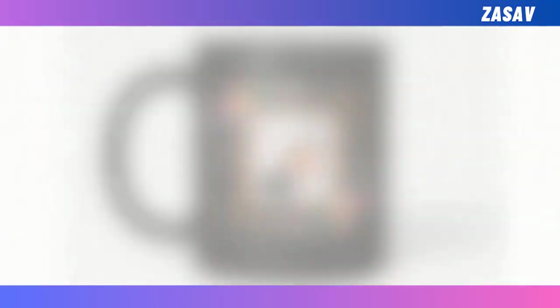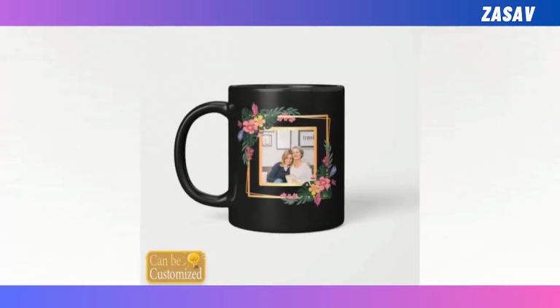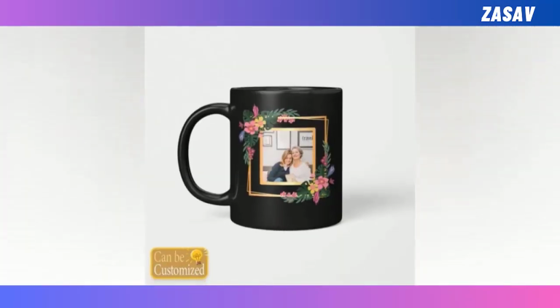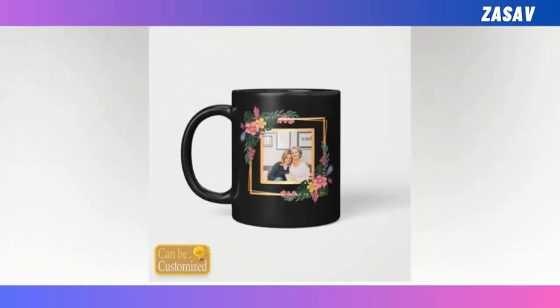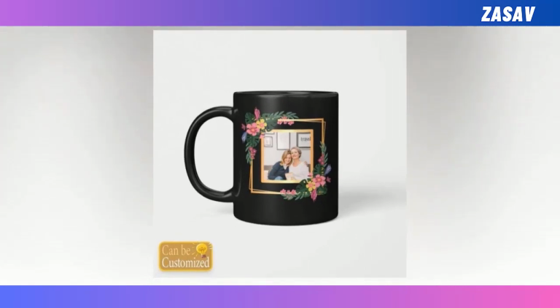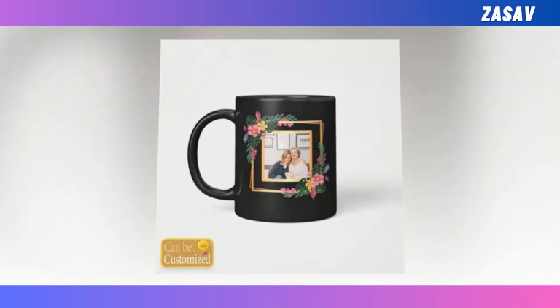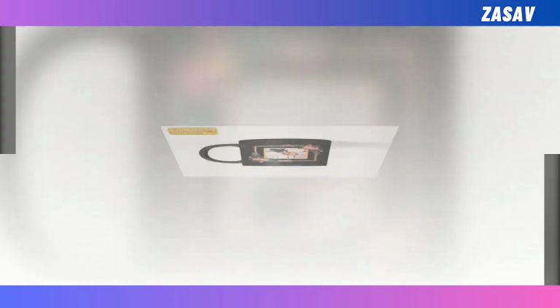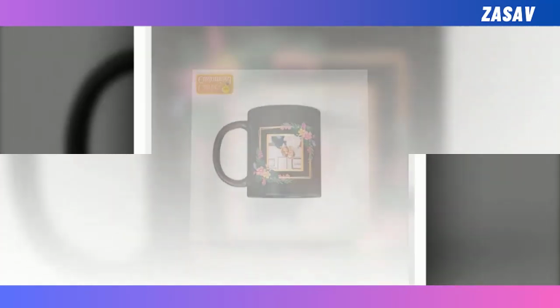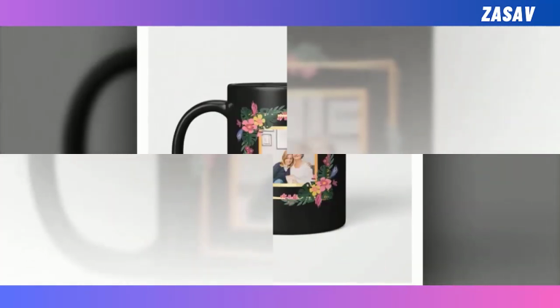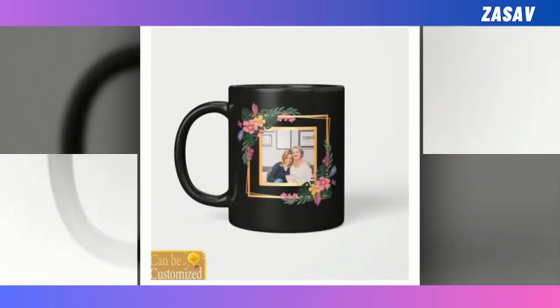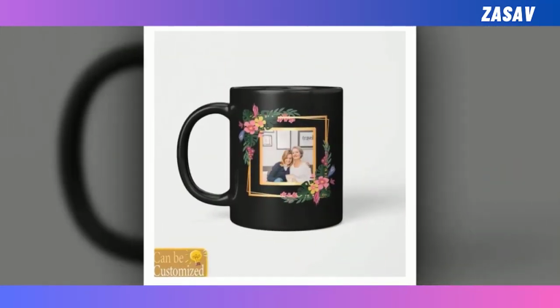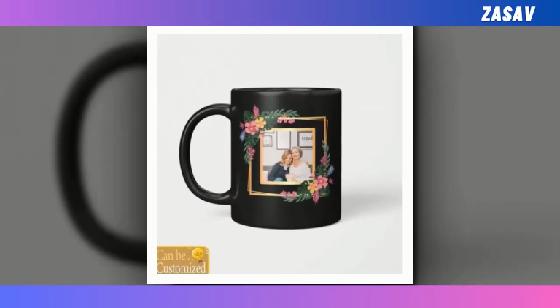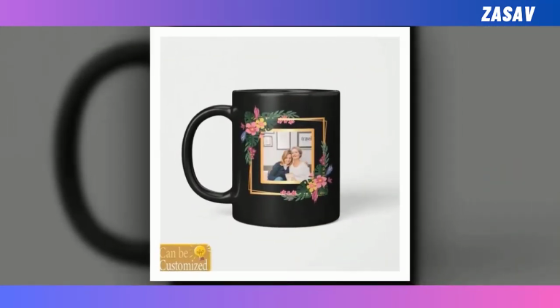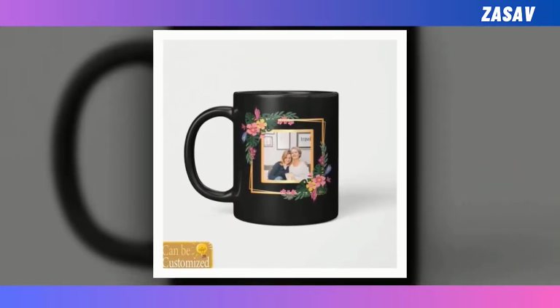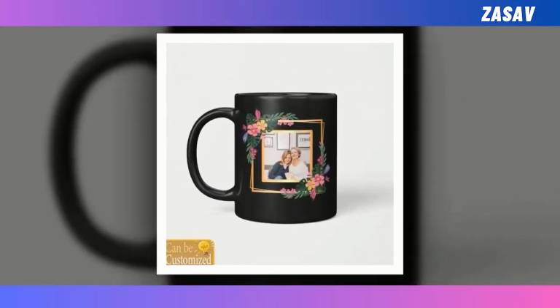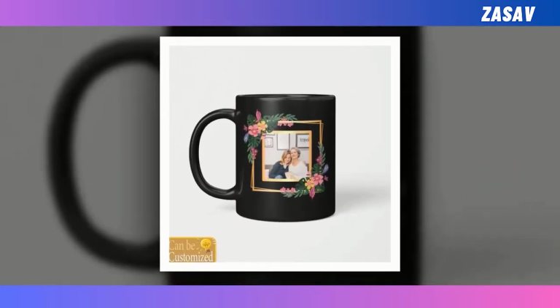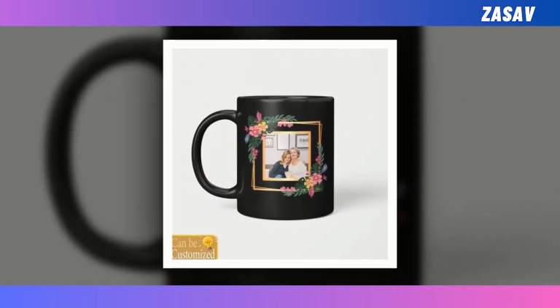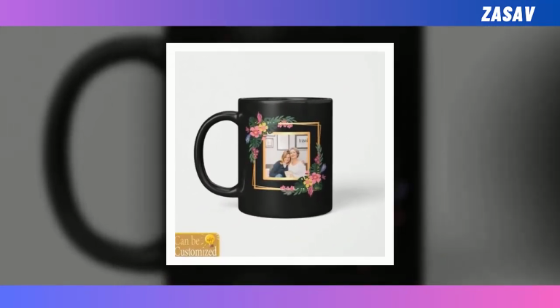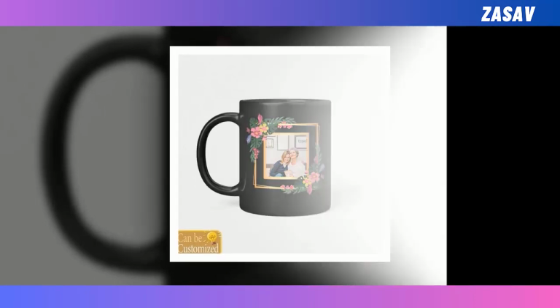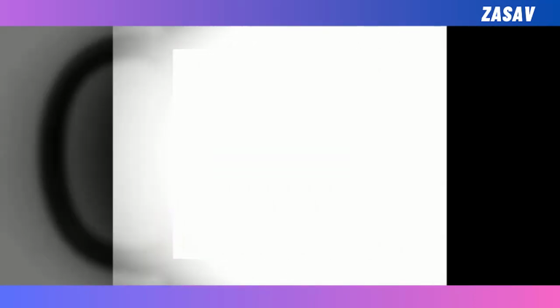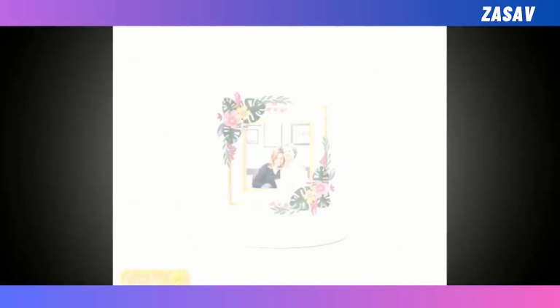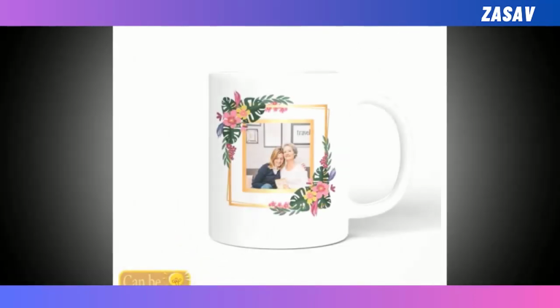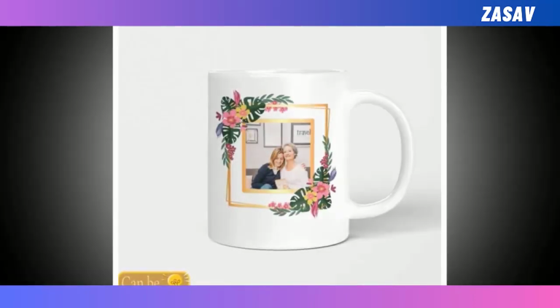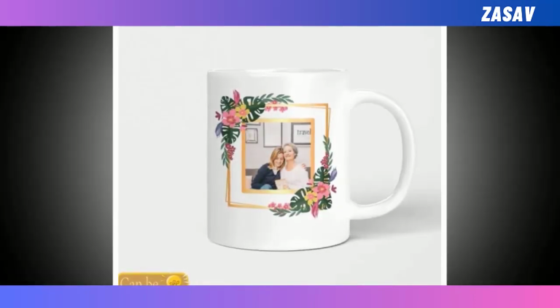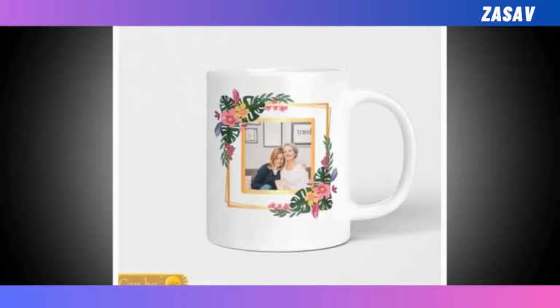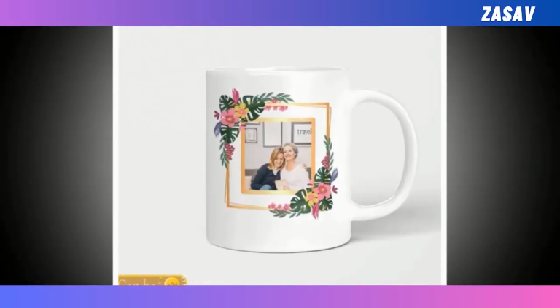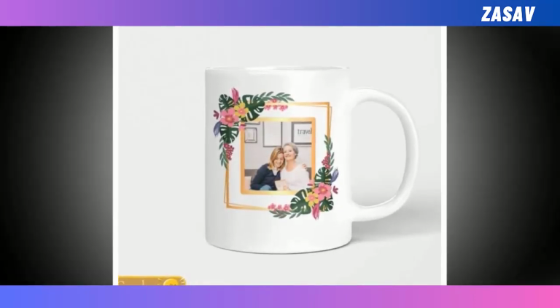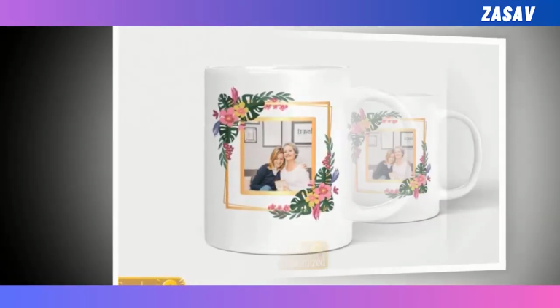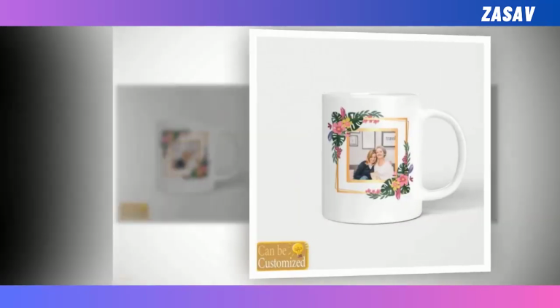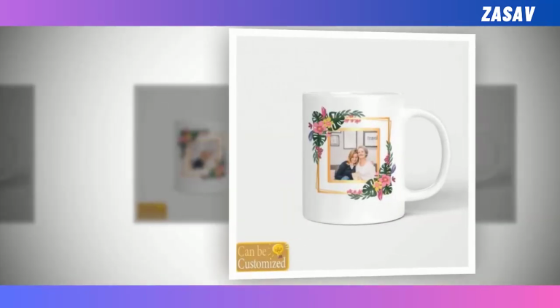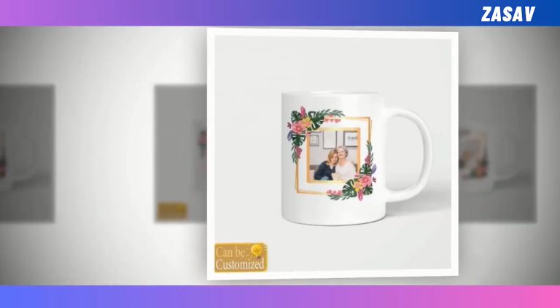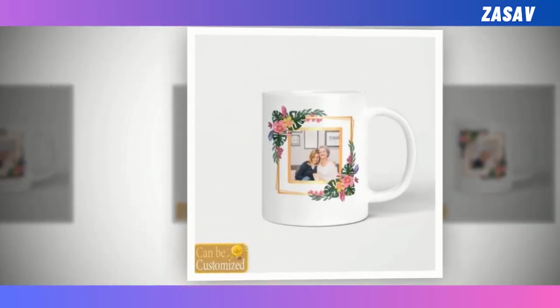Celebrate Mother's Day with the perfect gift — our best beverage mug. Add your favorite photo on this mug and make it more attractive. This meticulously crafted ceramic mug combines functionality with elegance, making it an ideal companion for any beverage-loving mom.